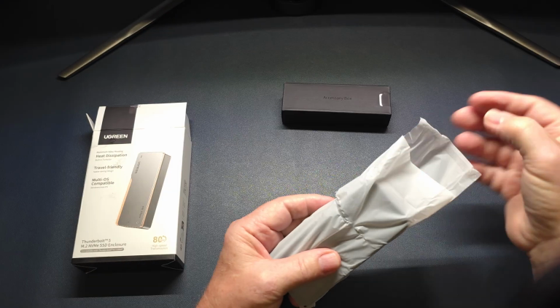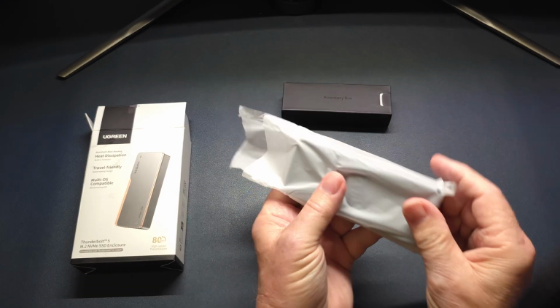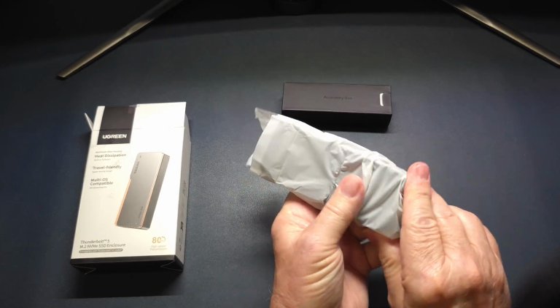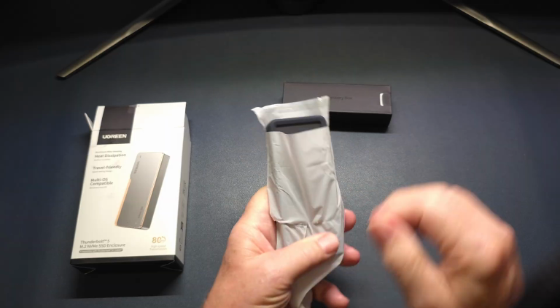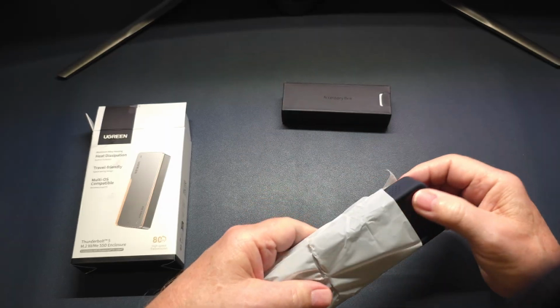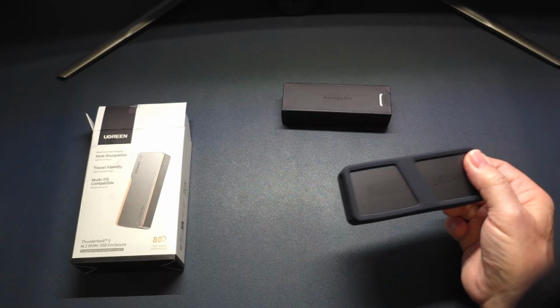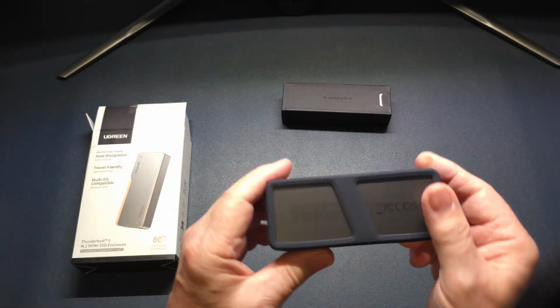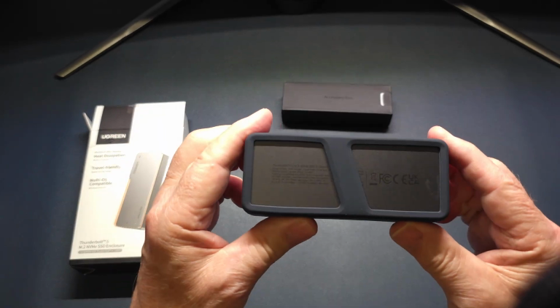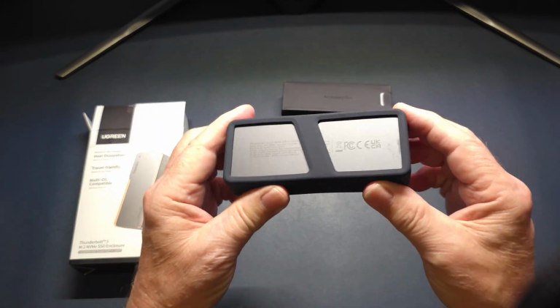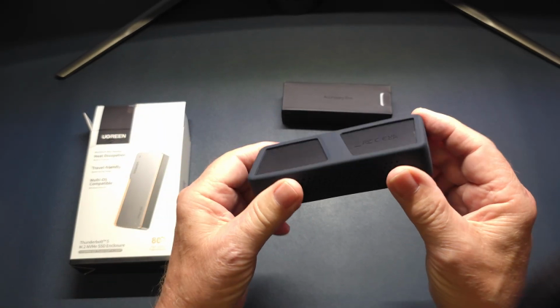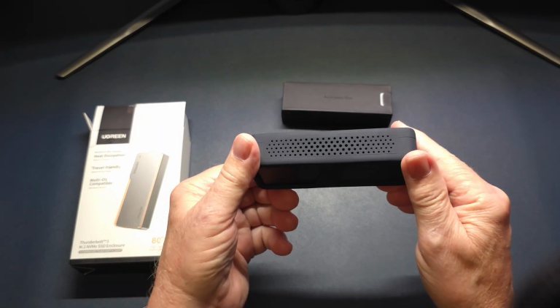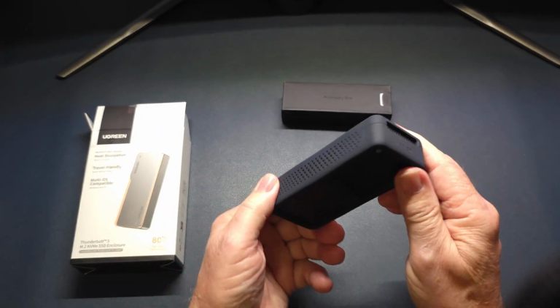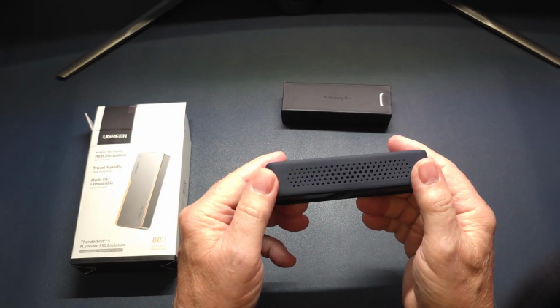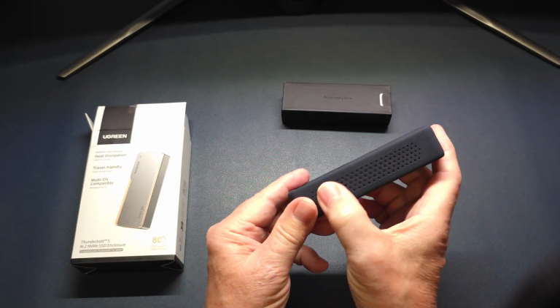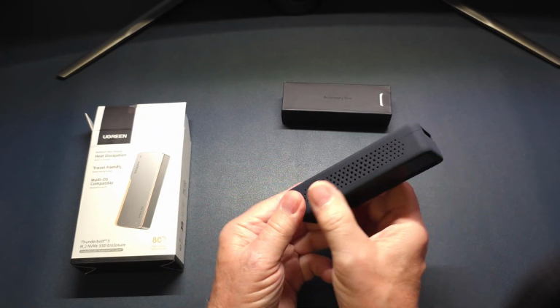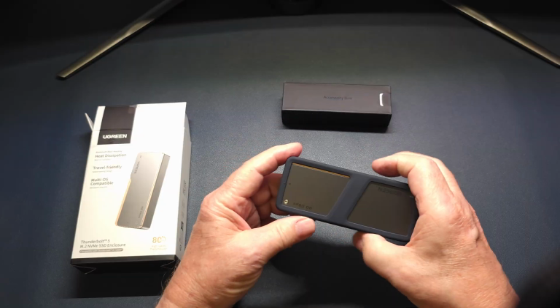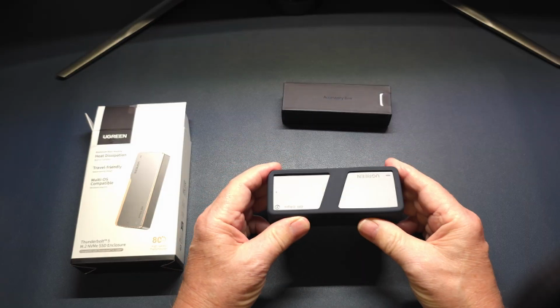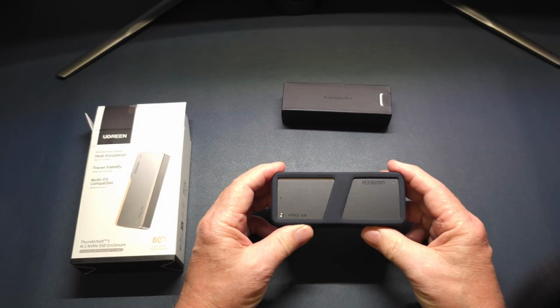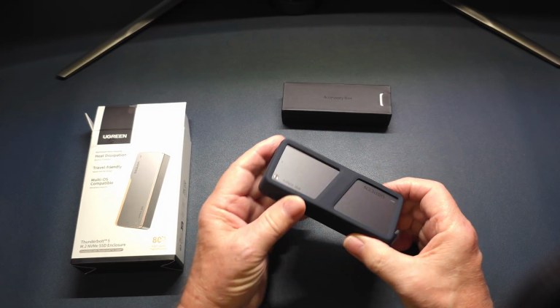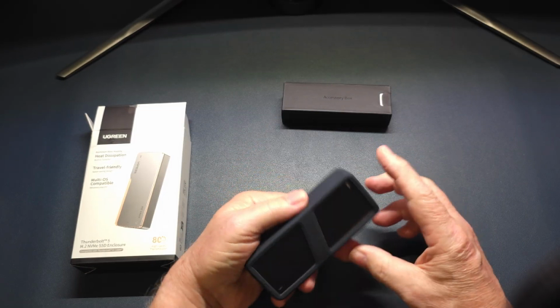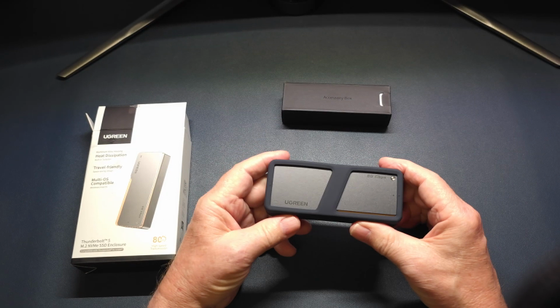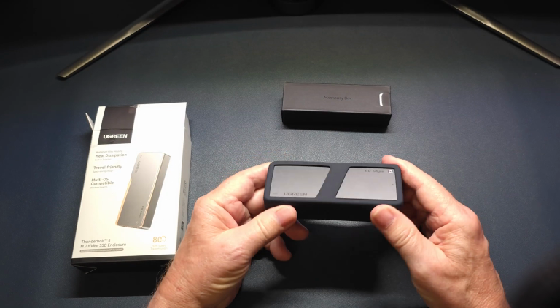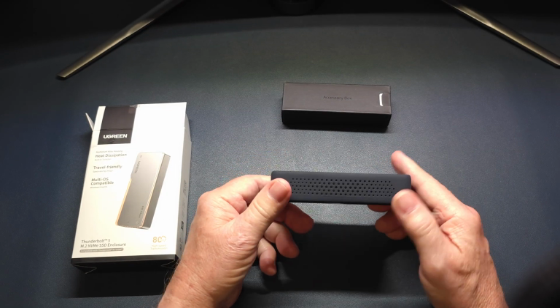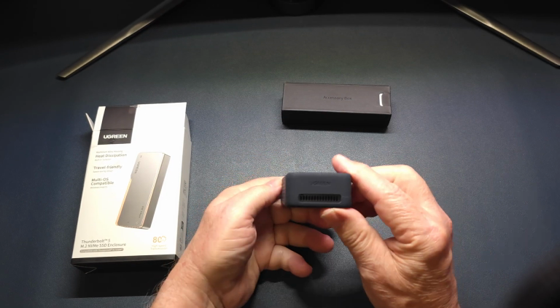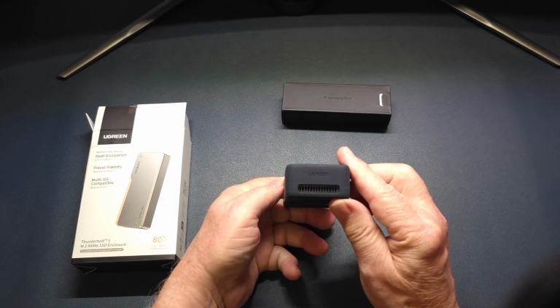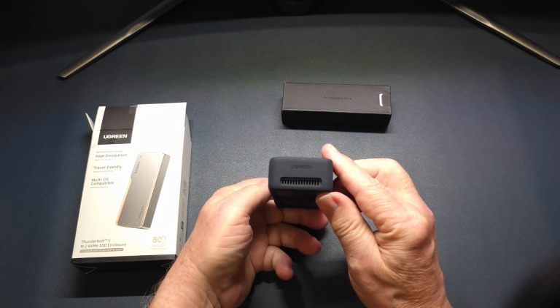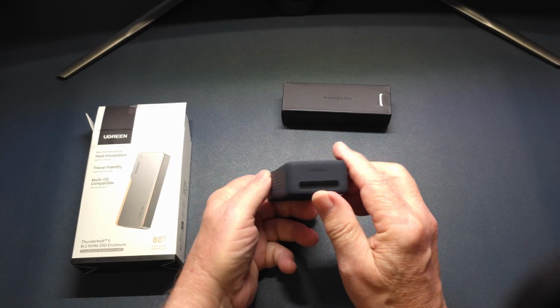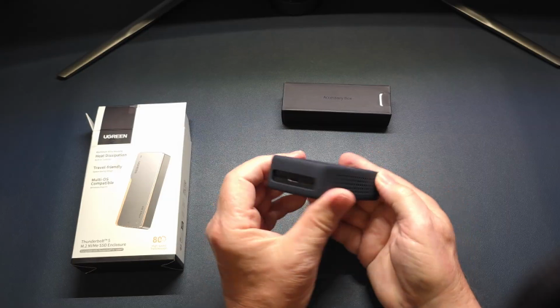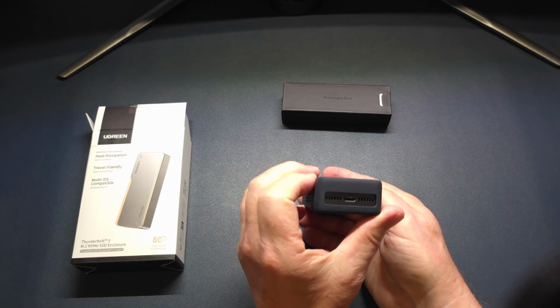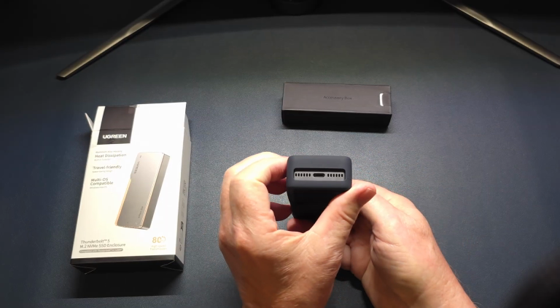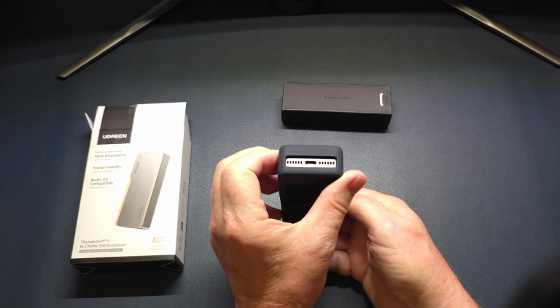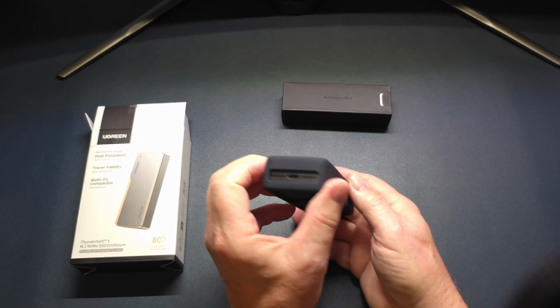The drive itself comes with a silicone enclosure for transporting so it doesn't get scratched up, scuffed up, and to absorb shocks and bumps in your bag. Very handy item and very premium looking.